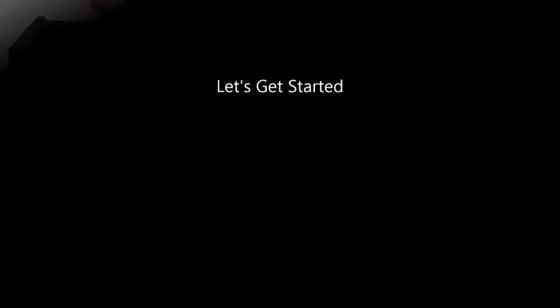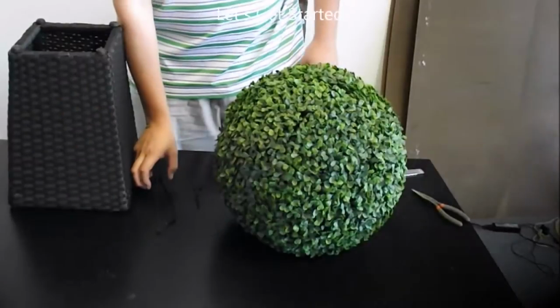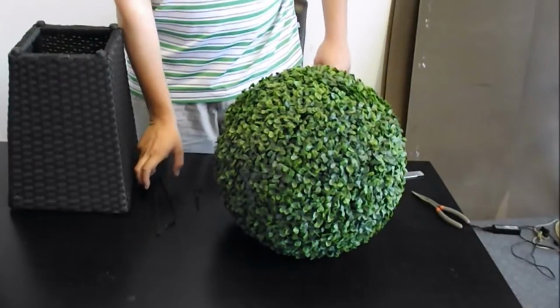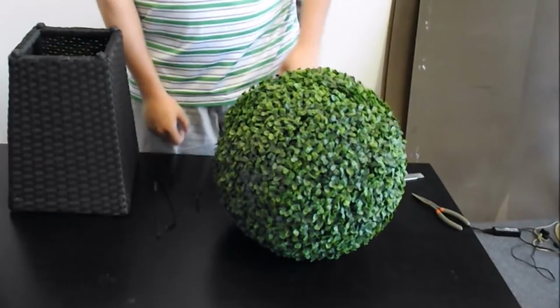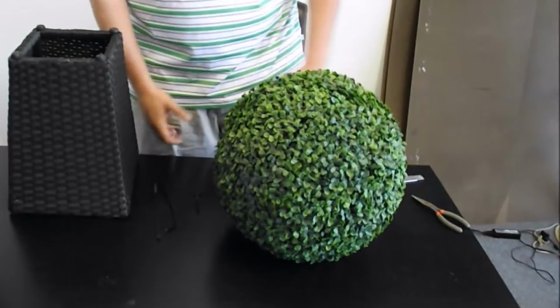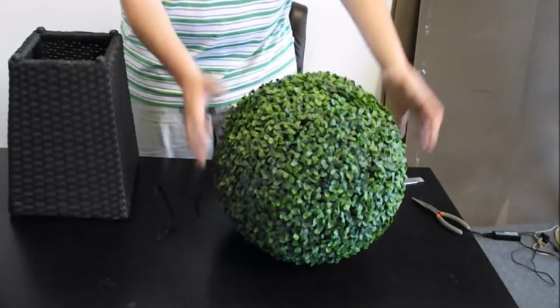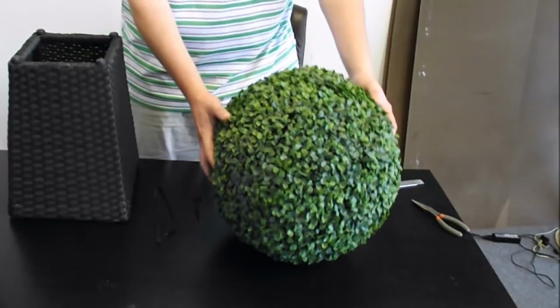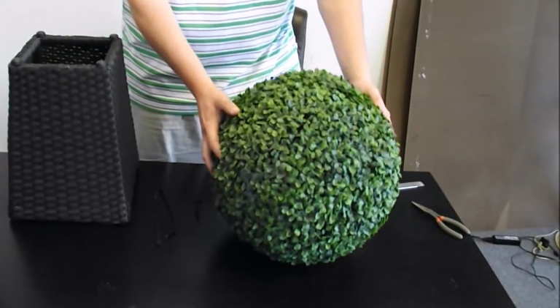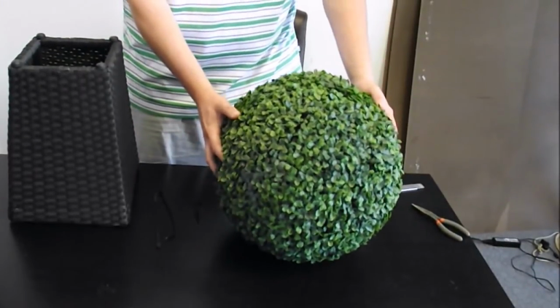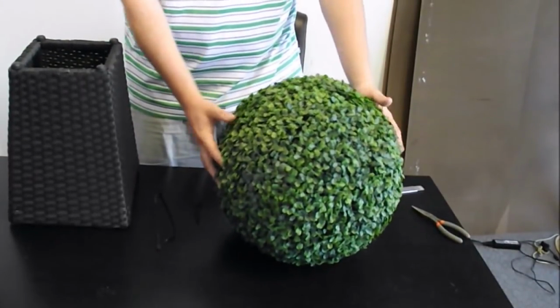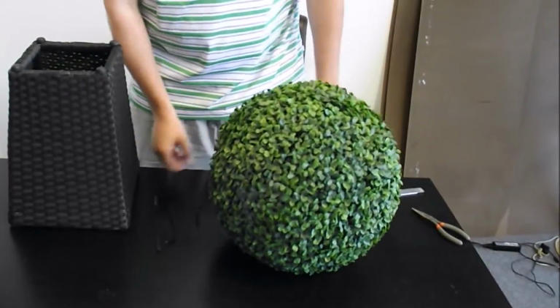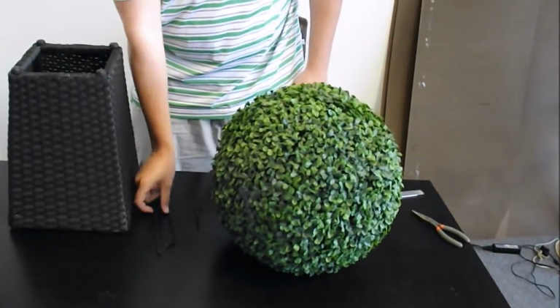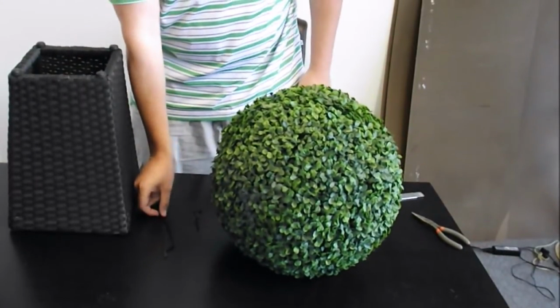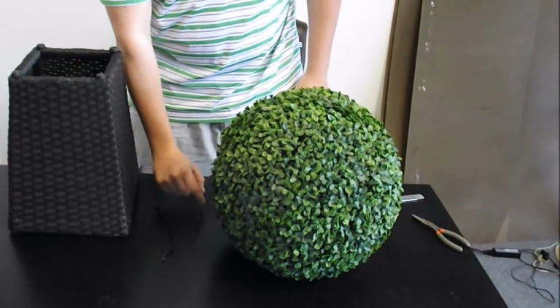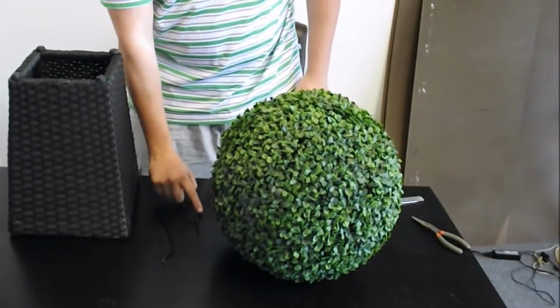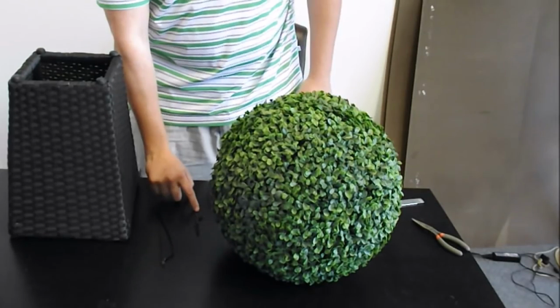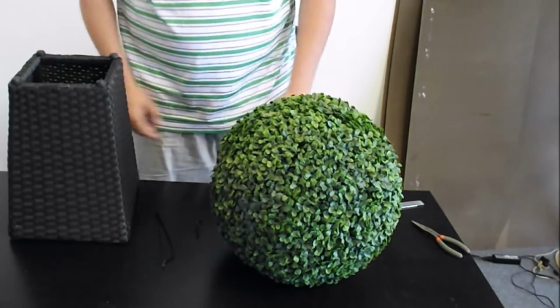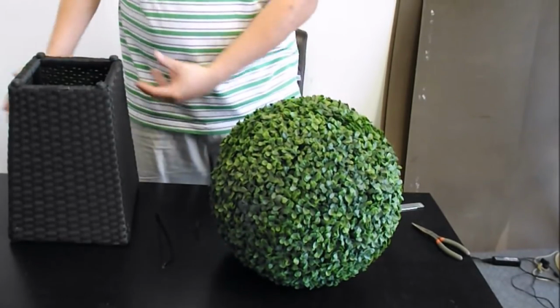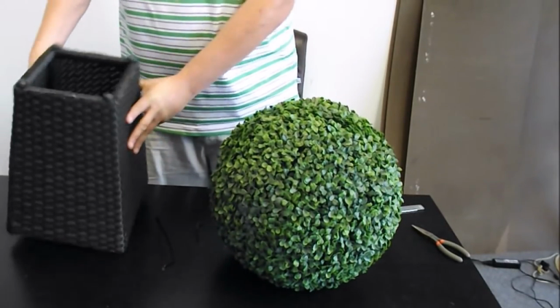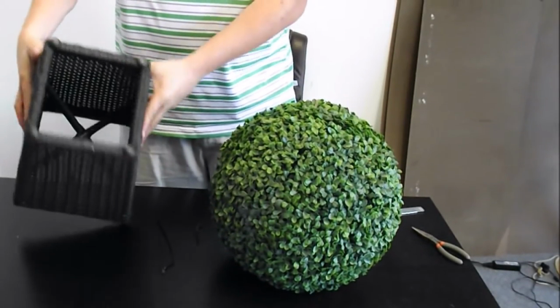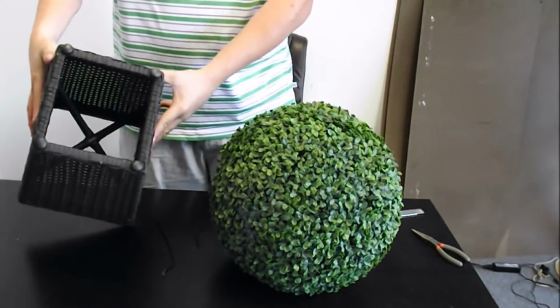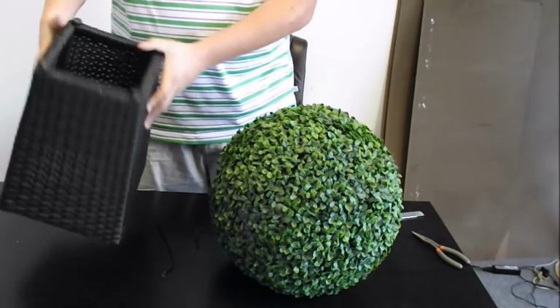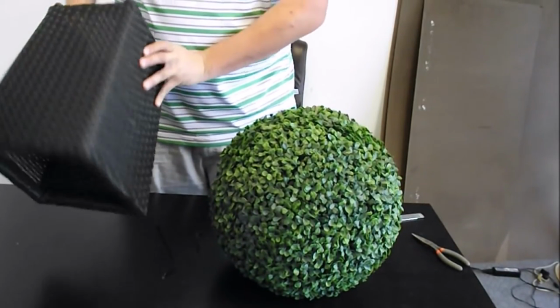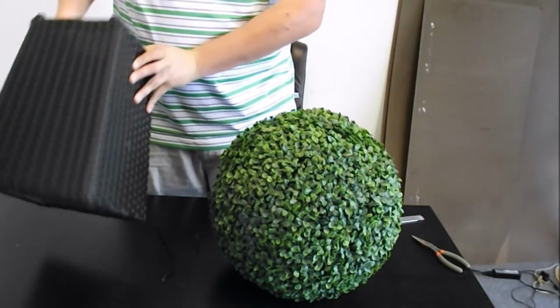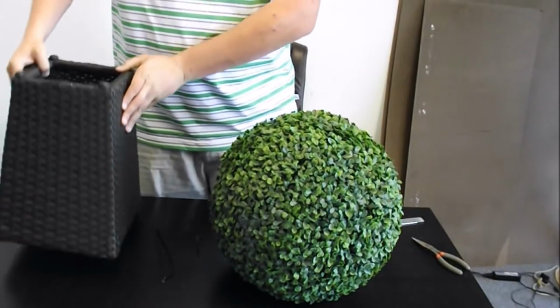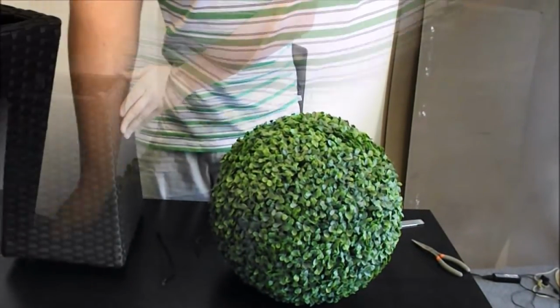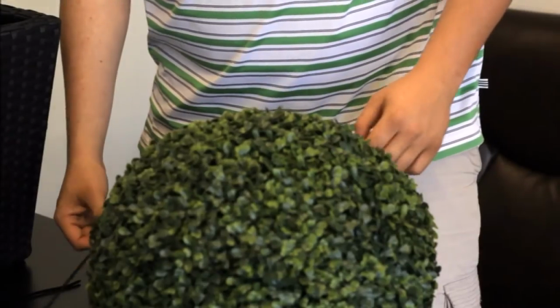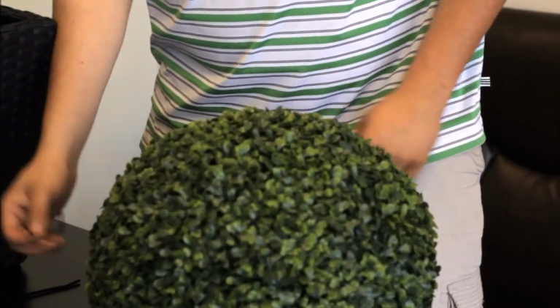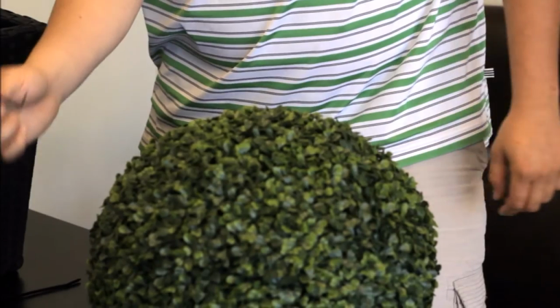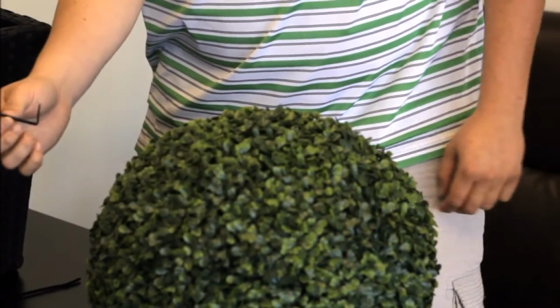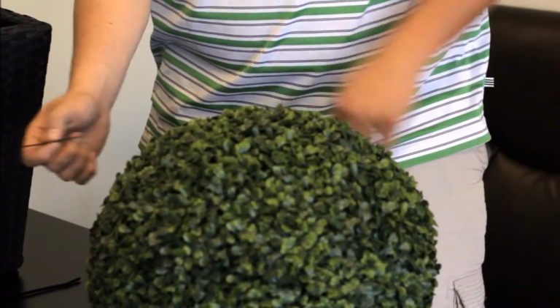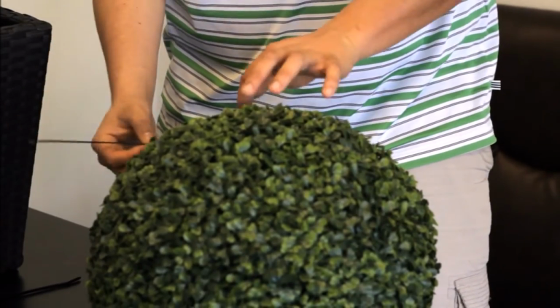Here's what you're going to need for your project: an assembled boxwood ball, two zip ties, a small chain, and your wicker basket.